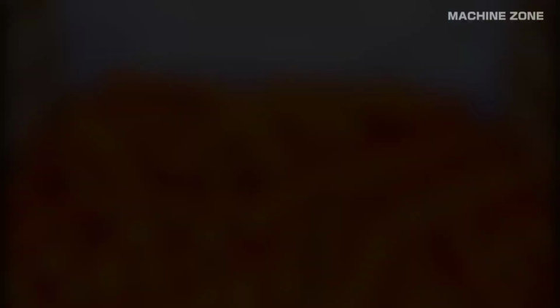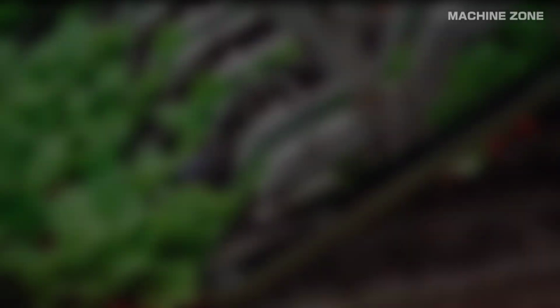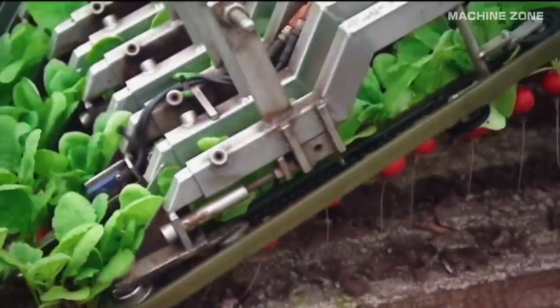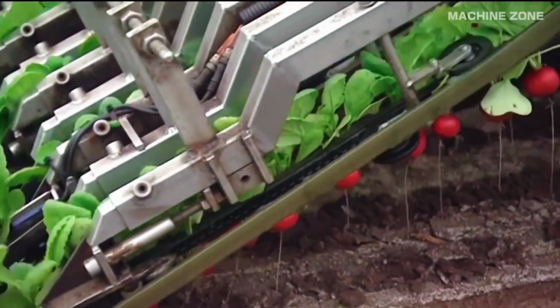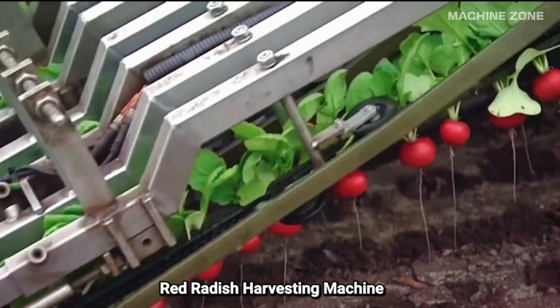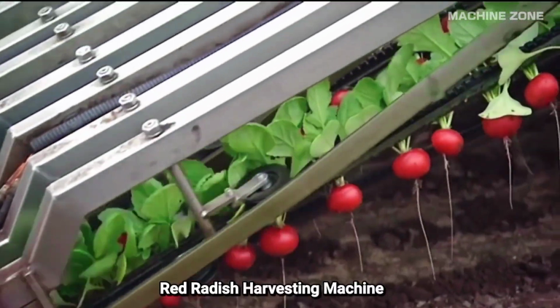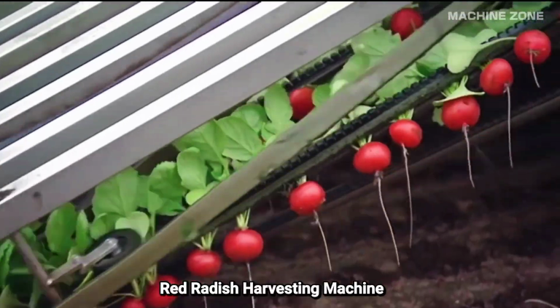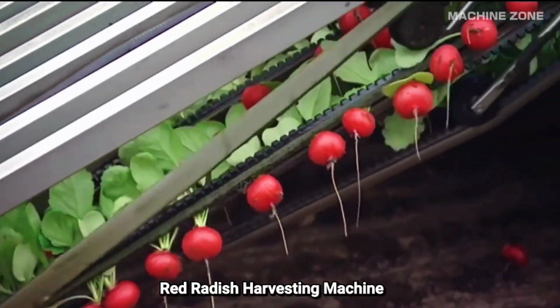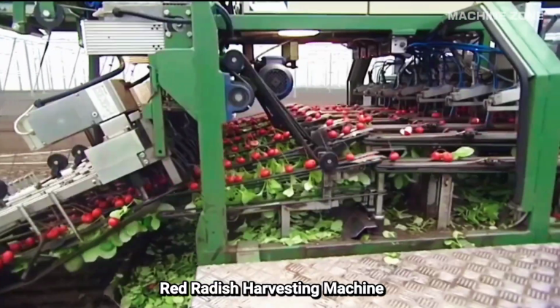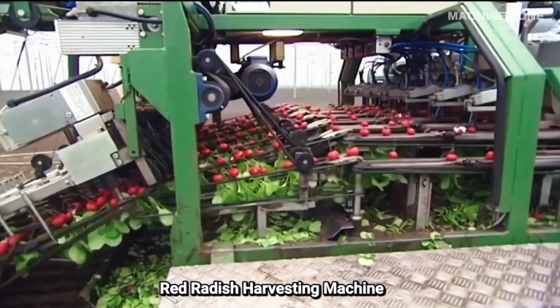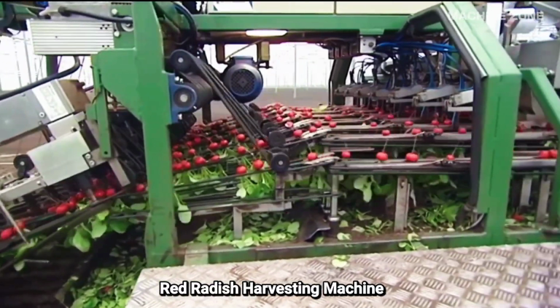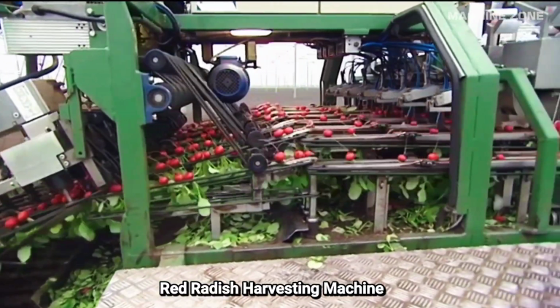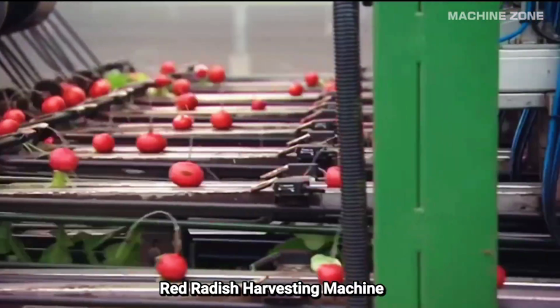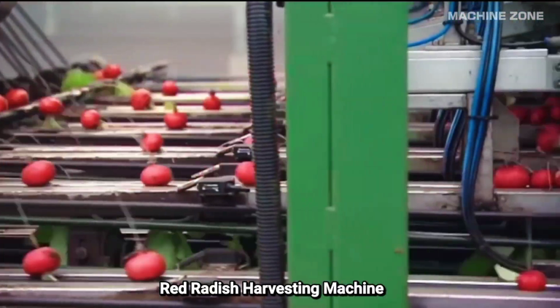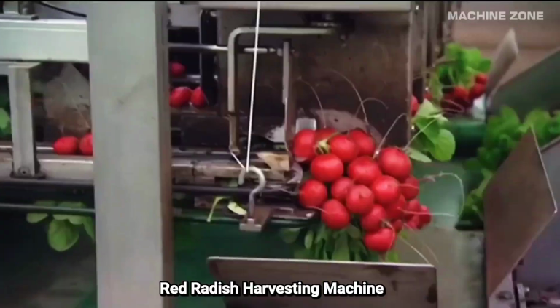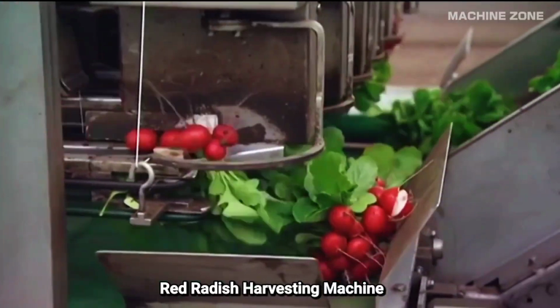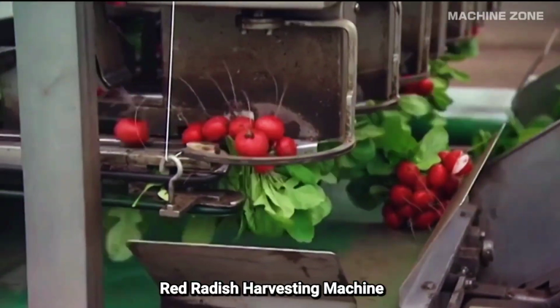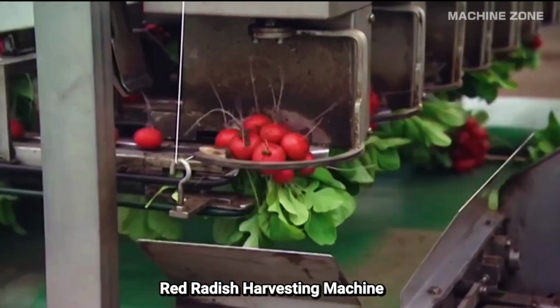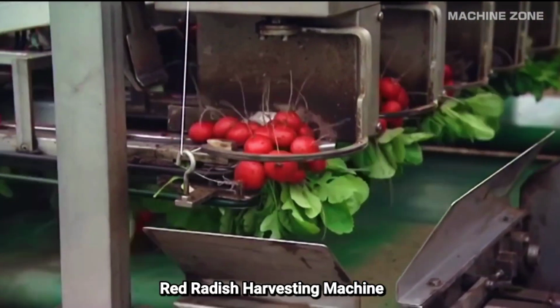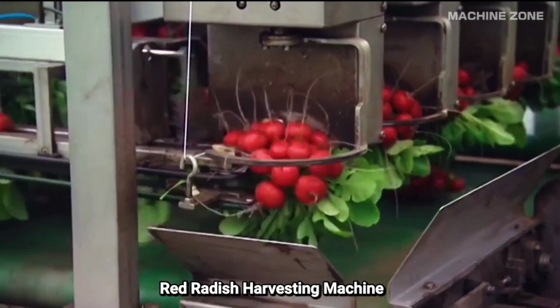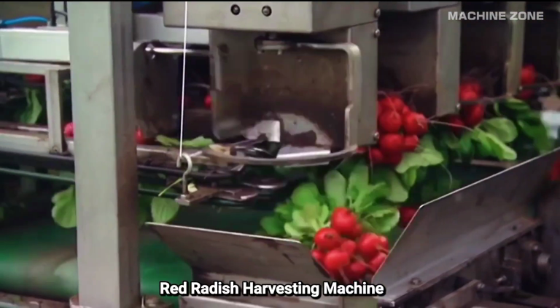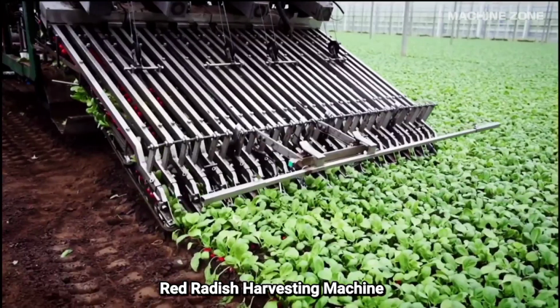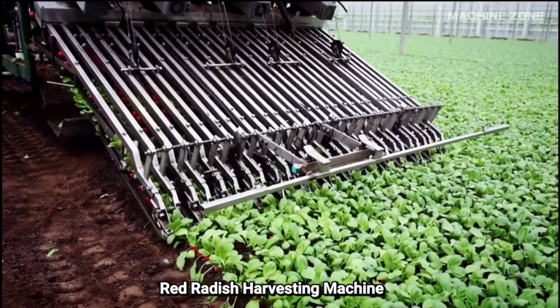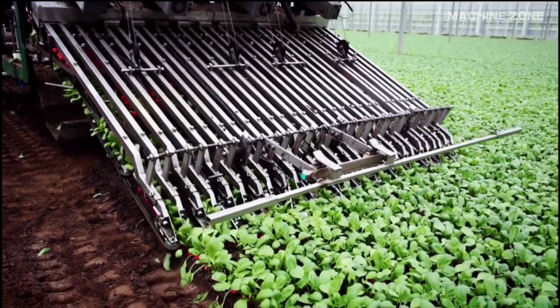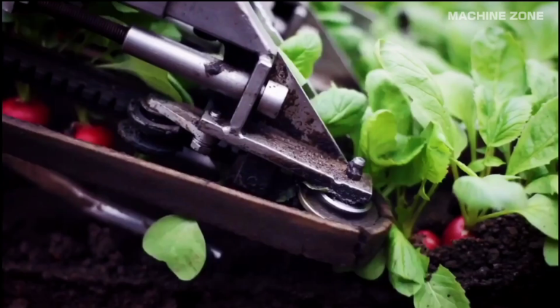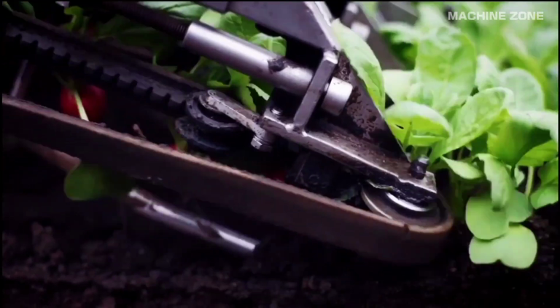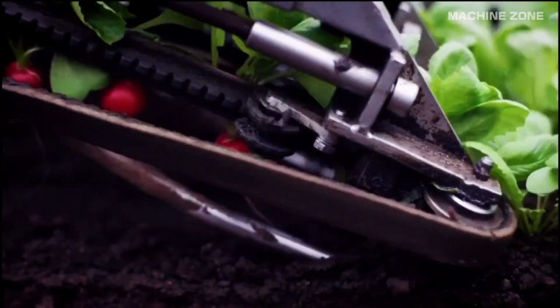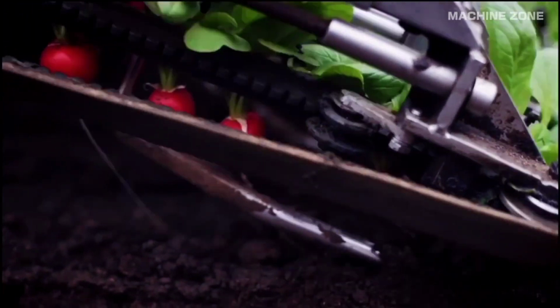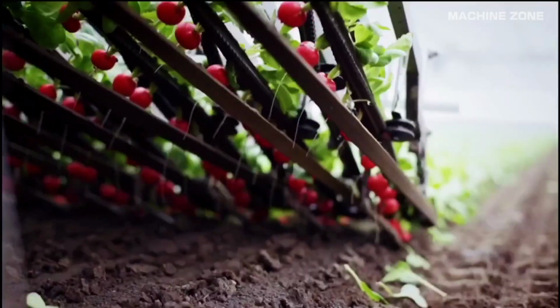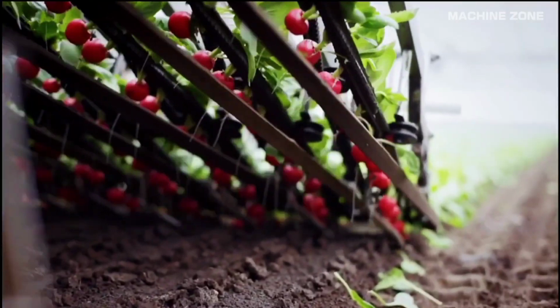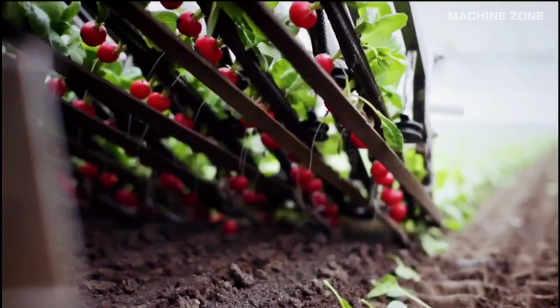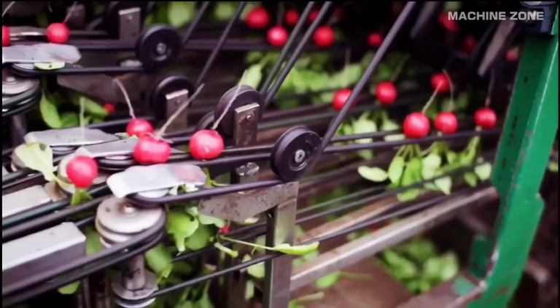Red radishes, with their vibrant color and spicy bite, pose a unique challenge for mechanized harvesting compared to their larger white radish cousins.